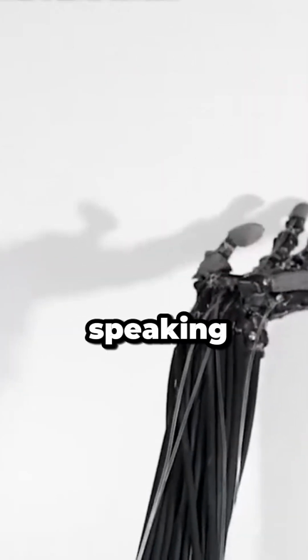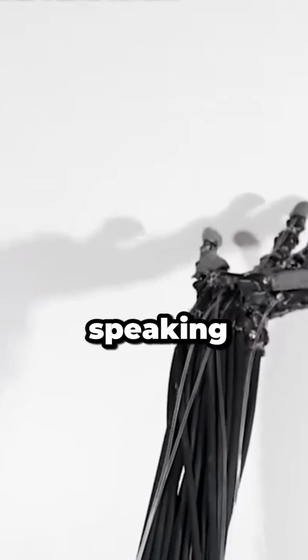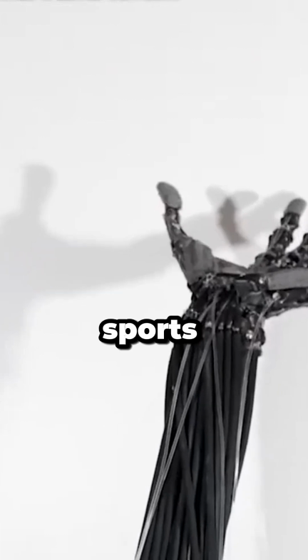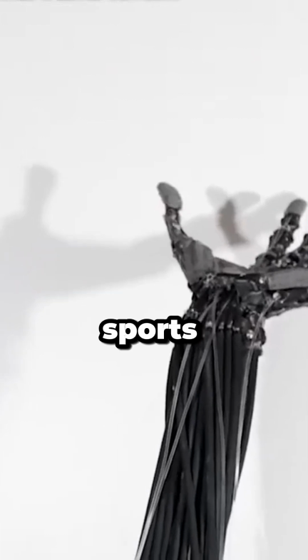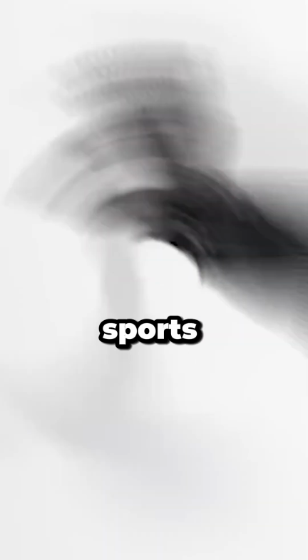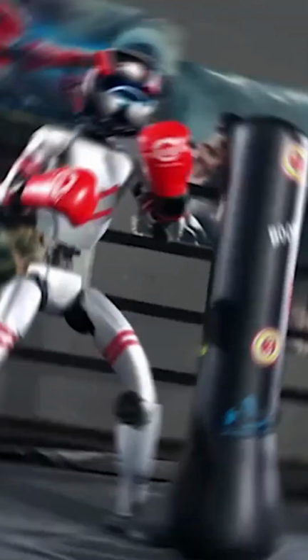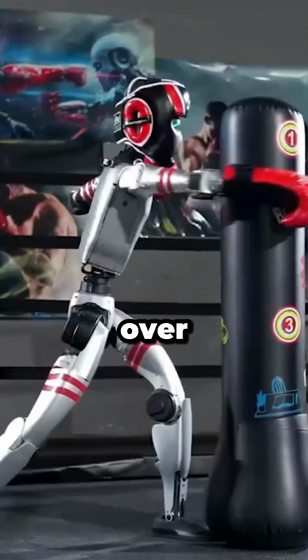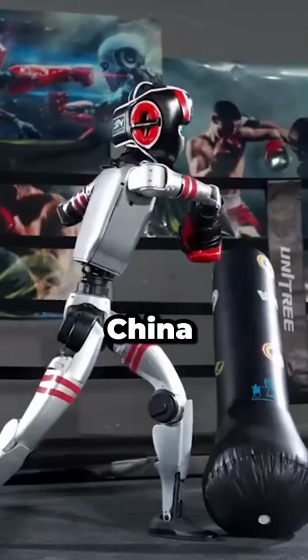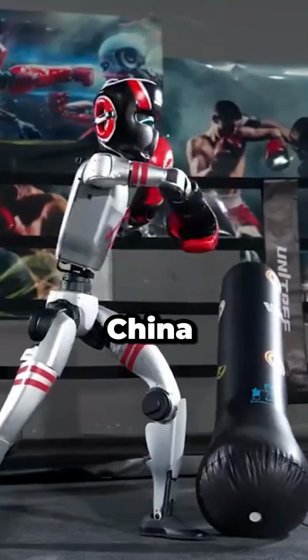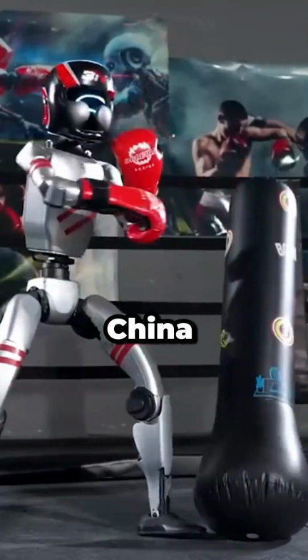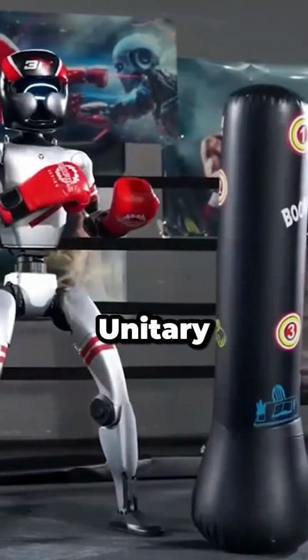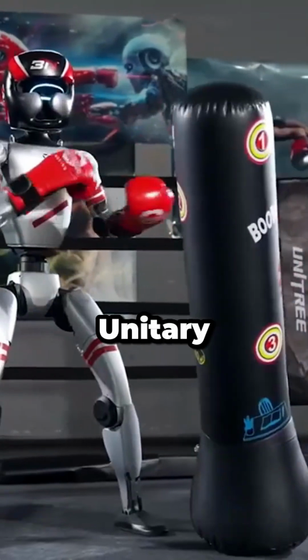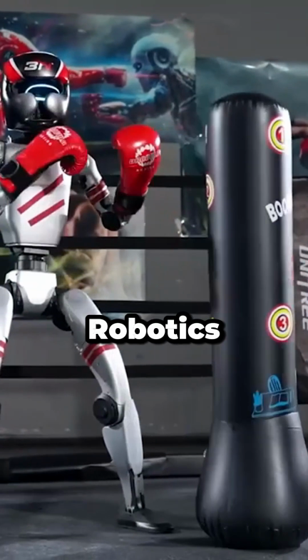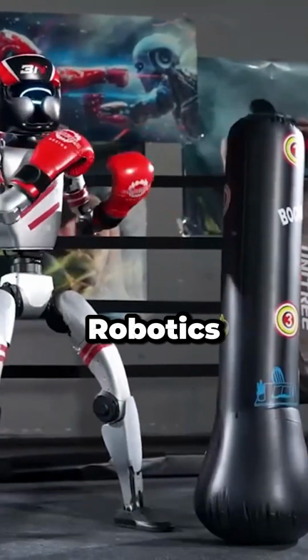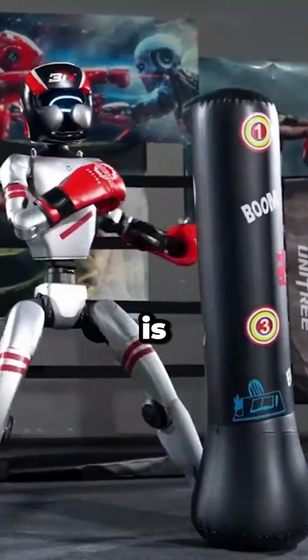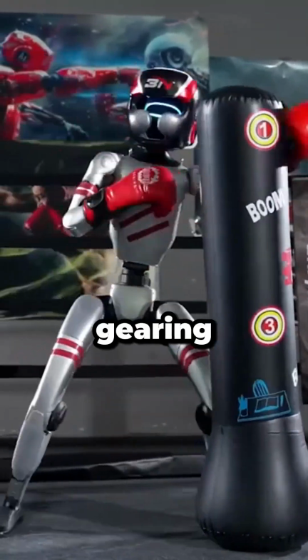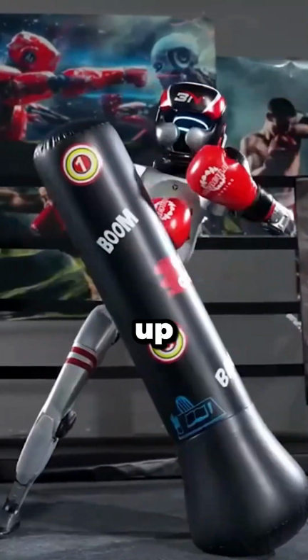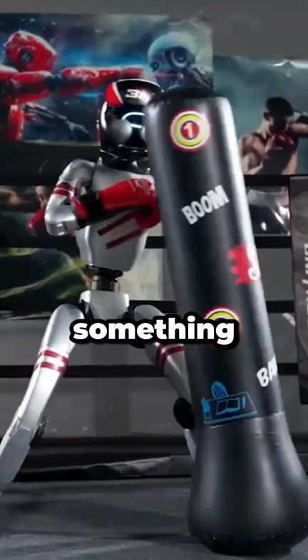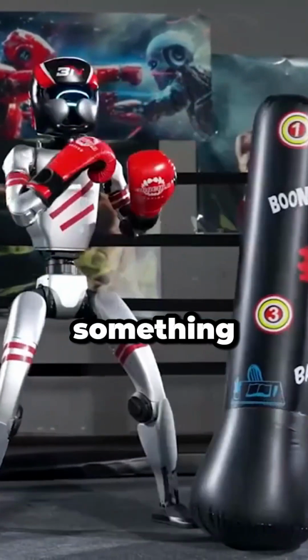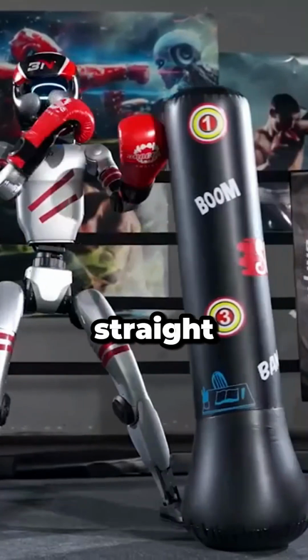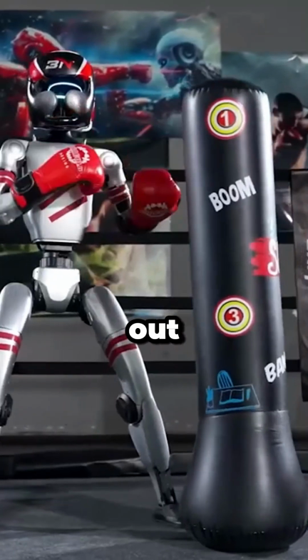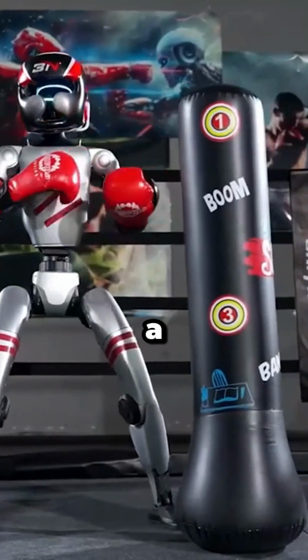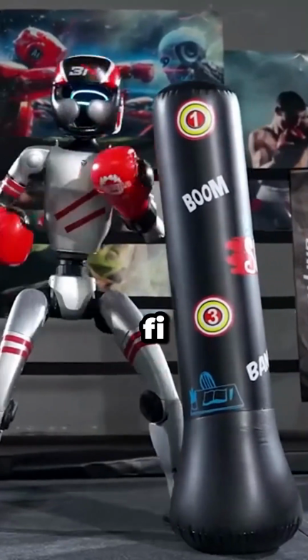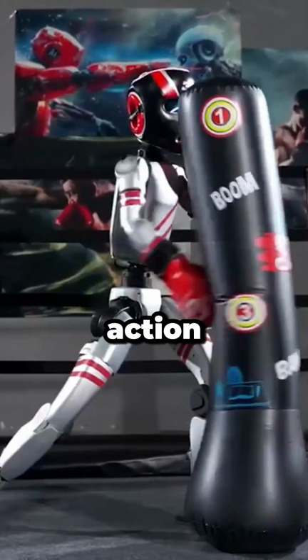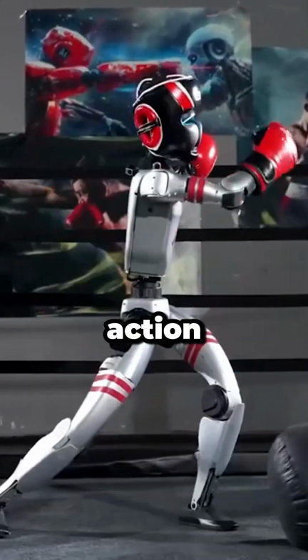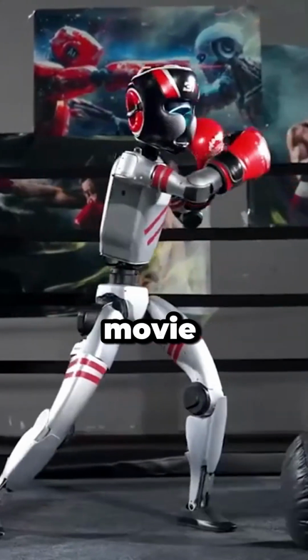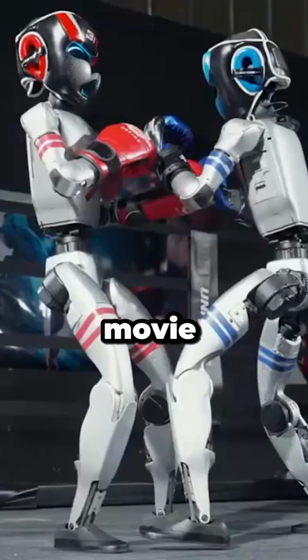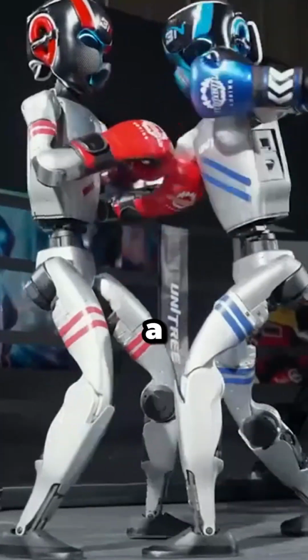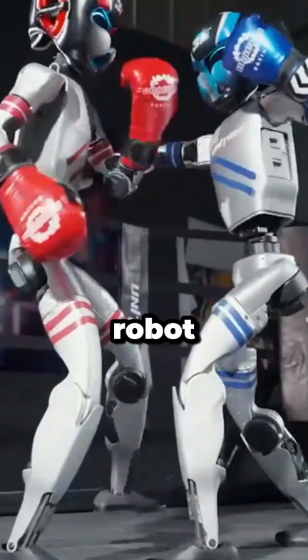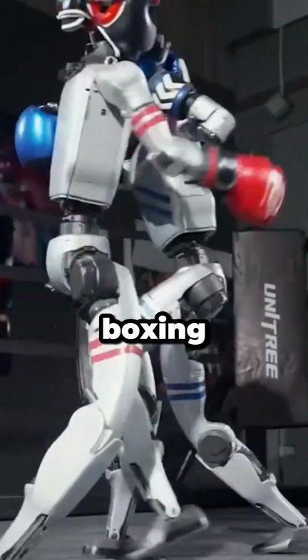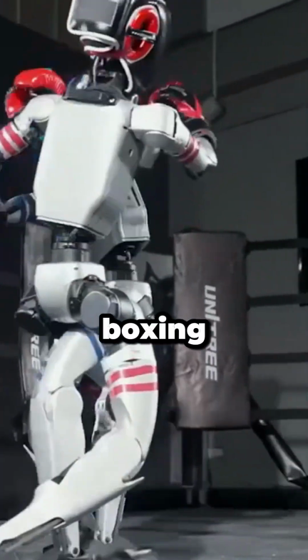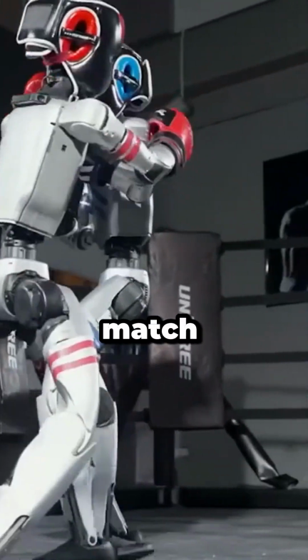Speaking of sports, over in China, Unitary Robotics is gearing up for something straight out of a sci-fi action movie — a robot boxing match.